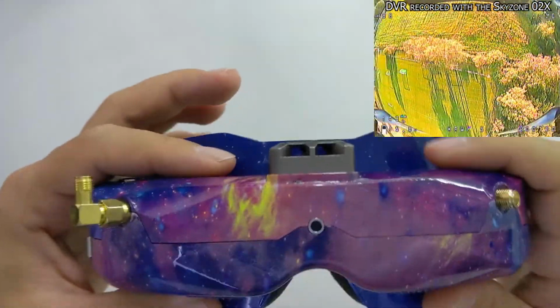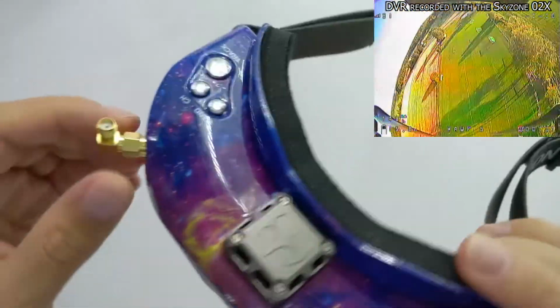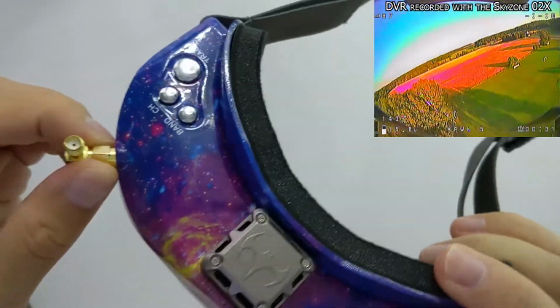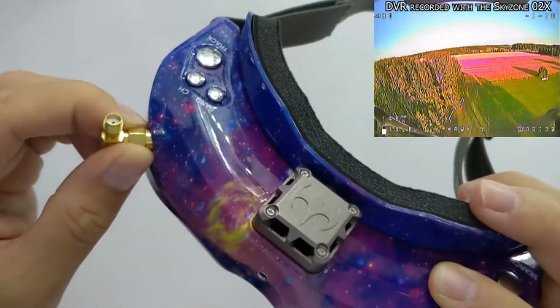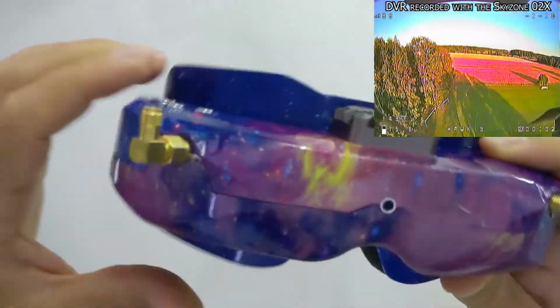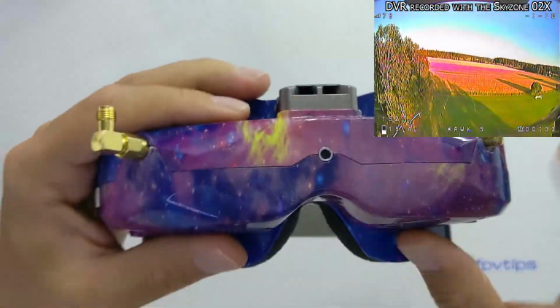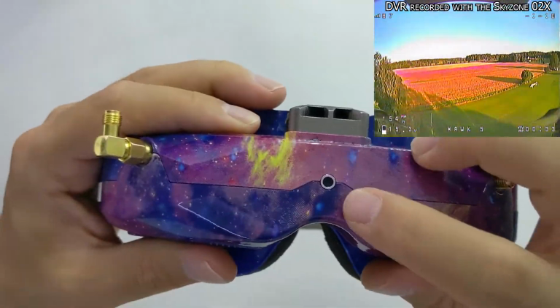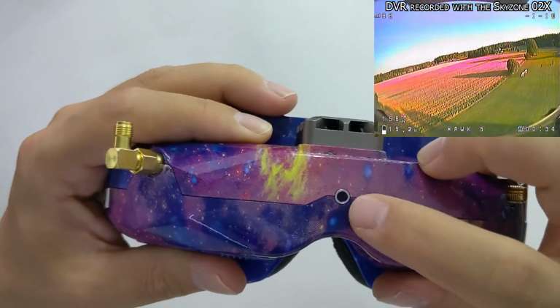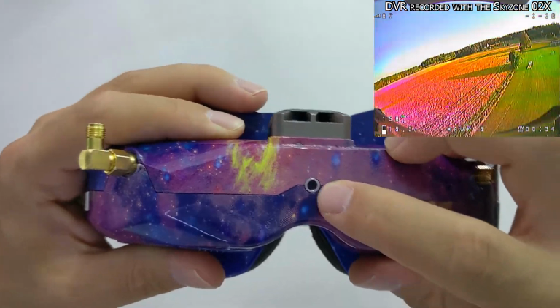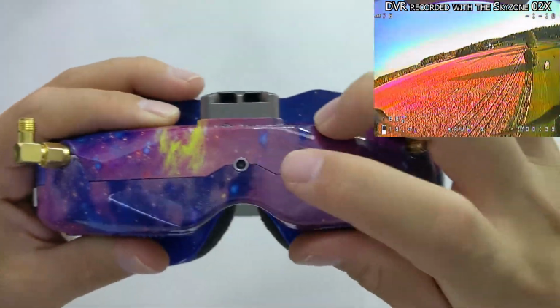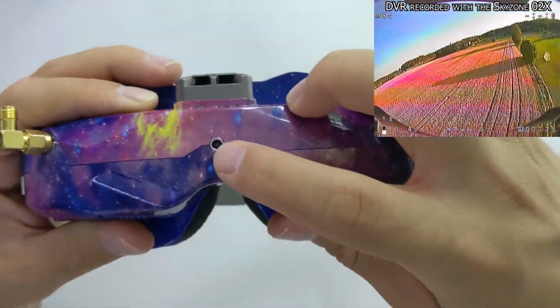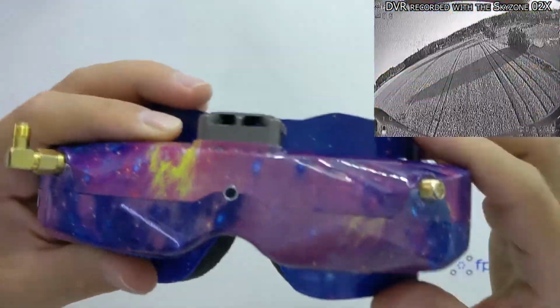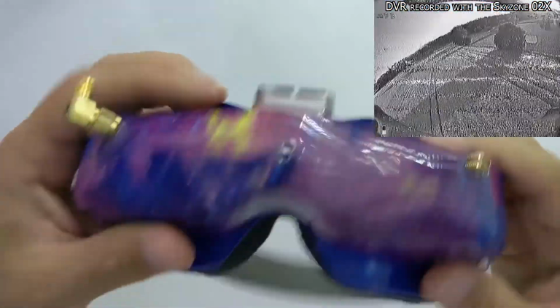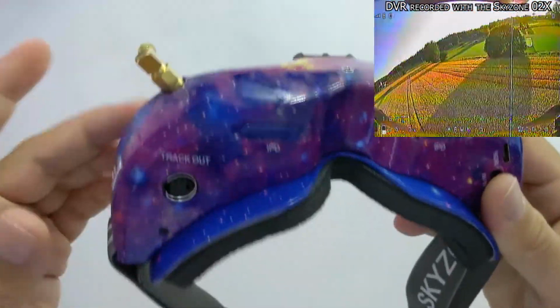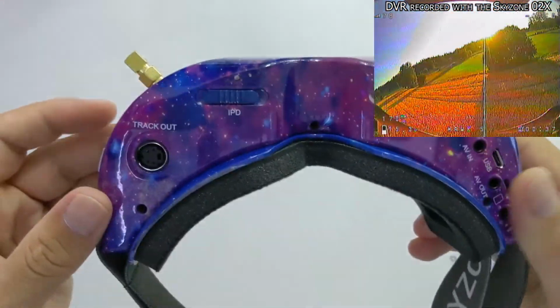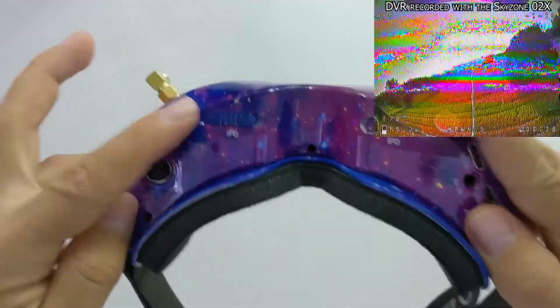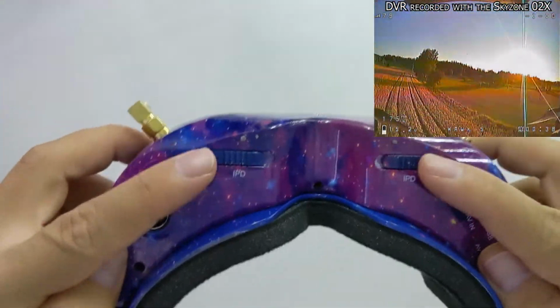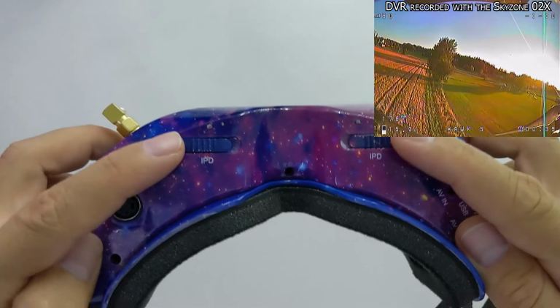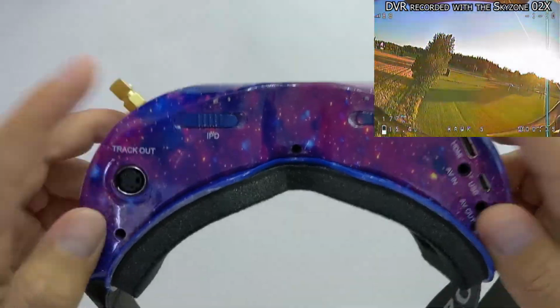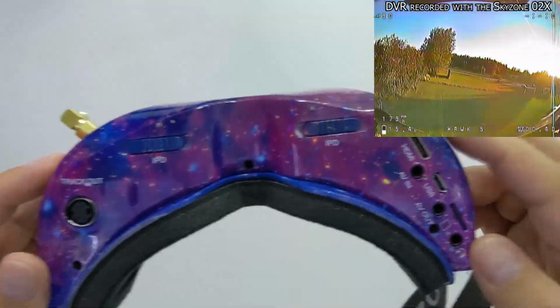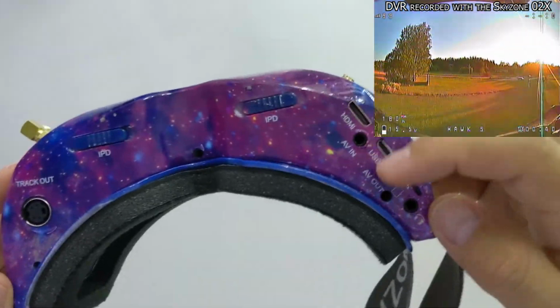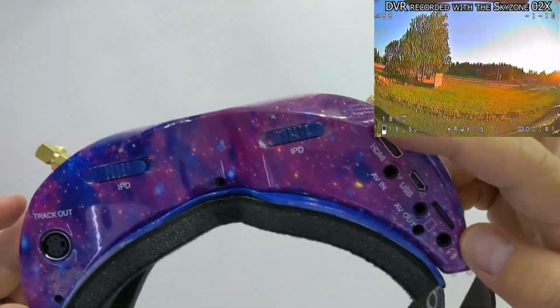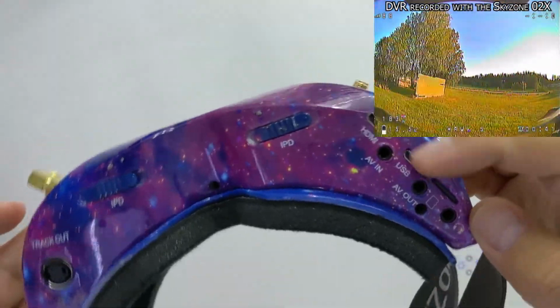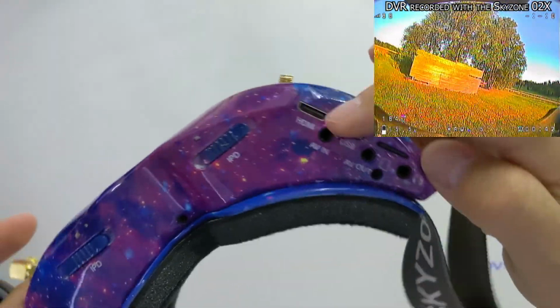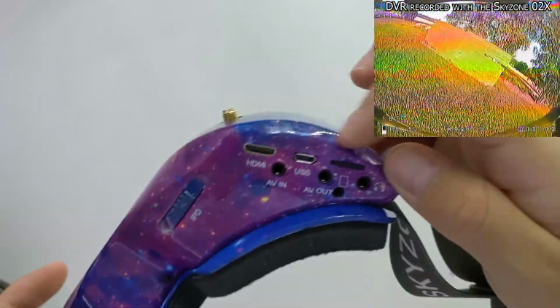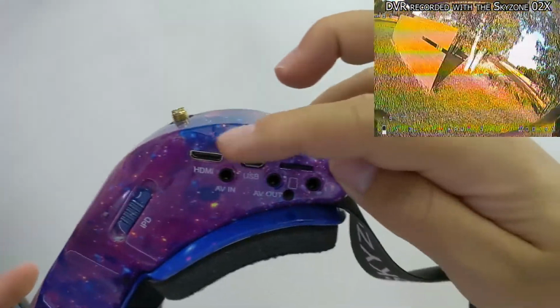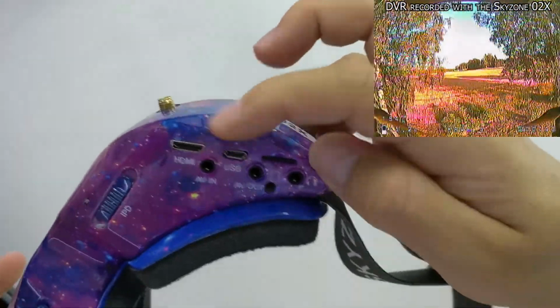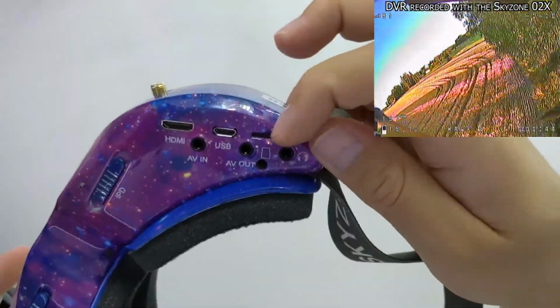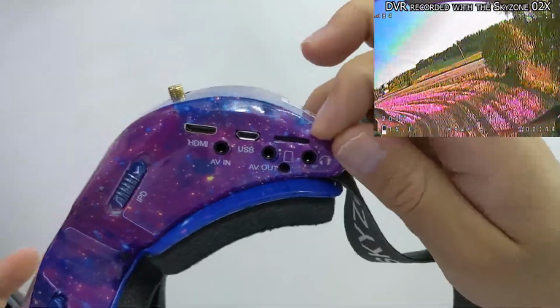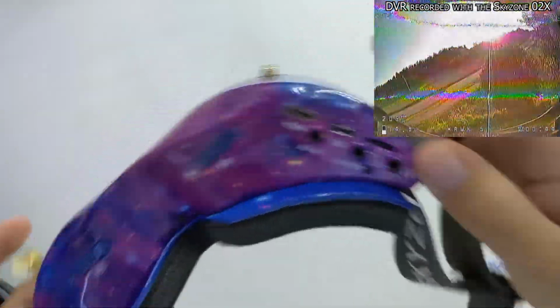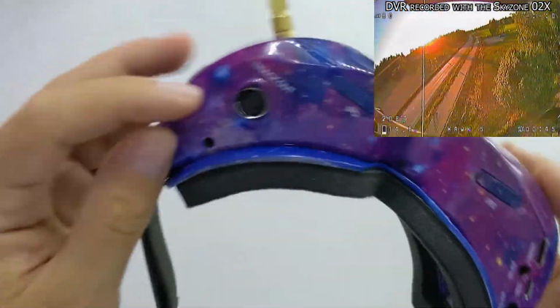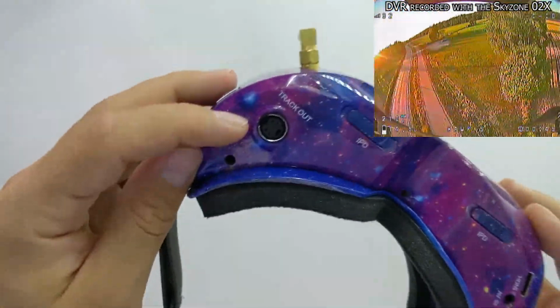Because these are the Skyzone O2X model, they also come with a front camera. There are IPD adjustments underneath and a lot of input and output jacks on the side.